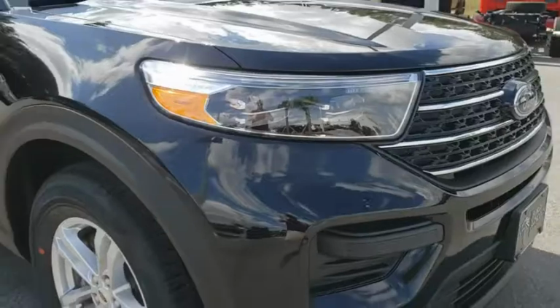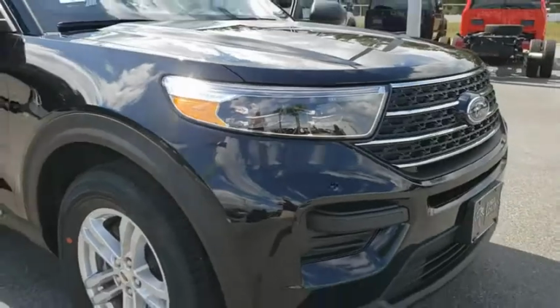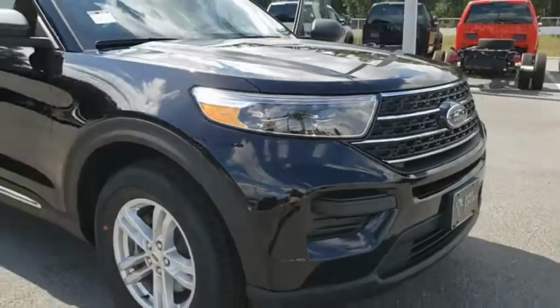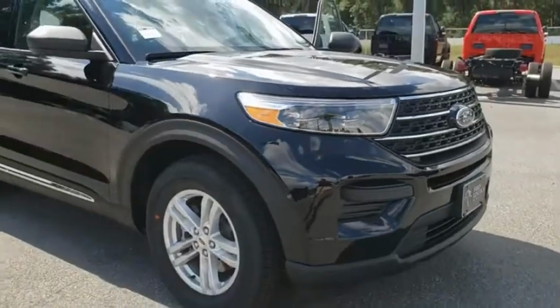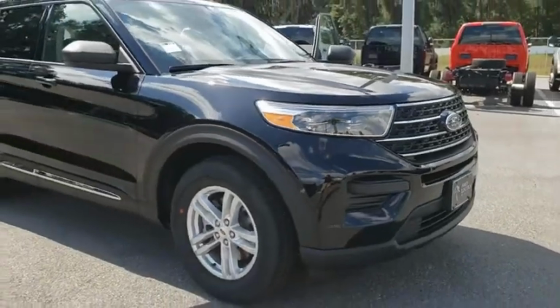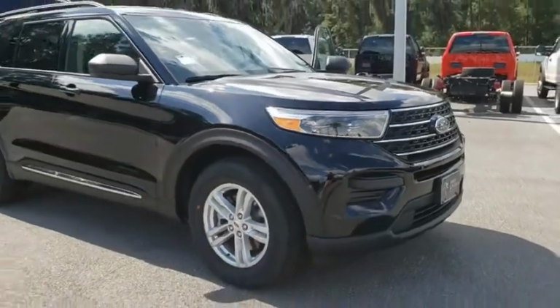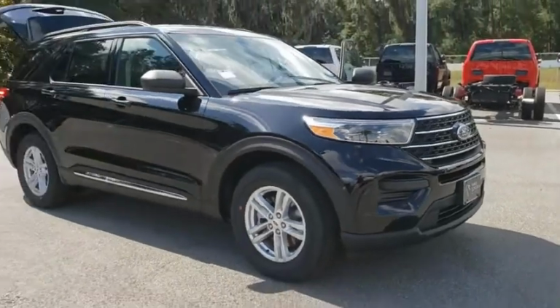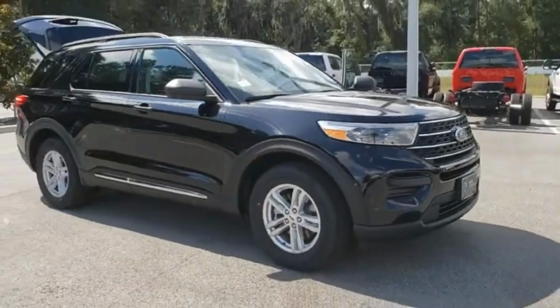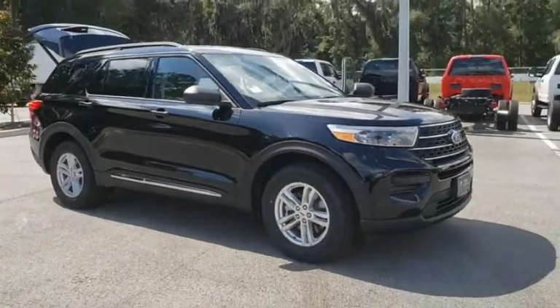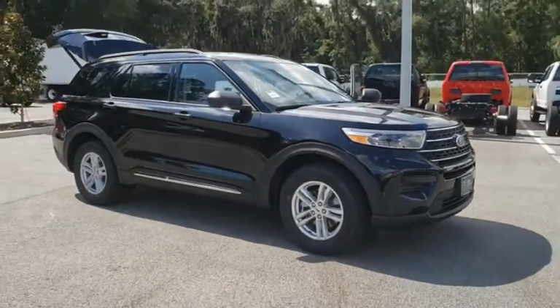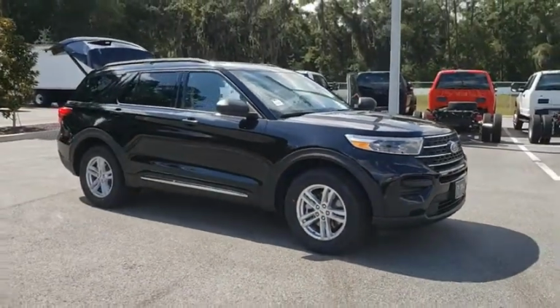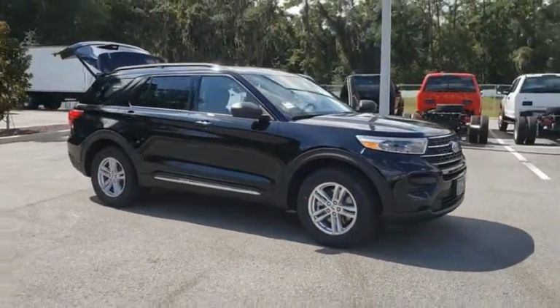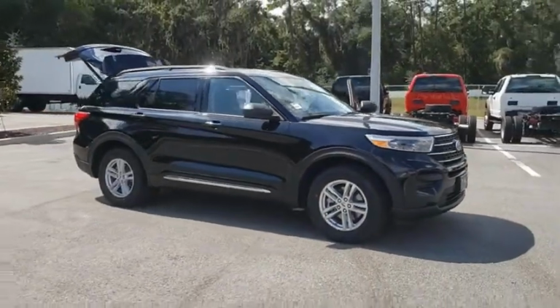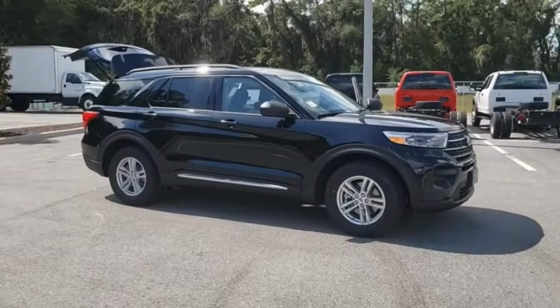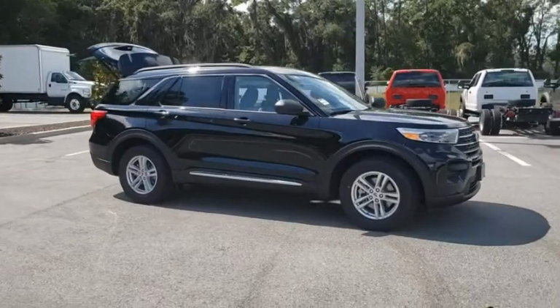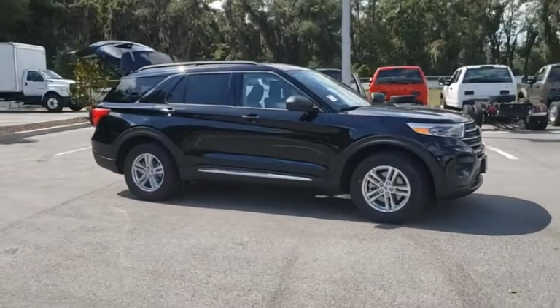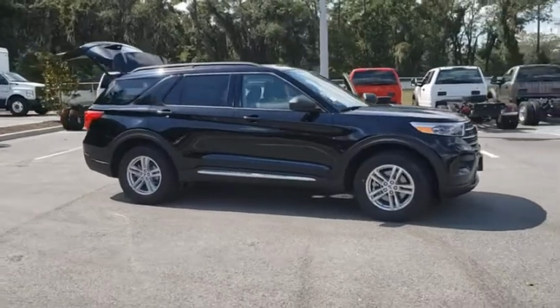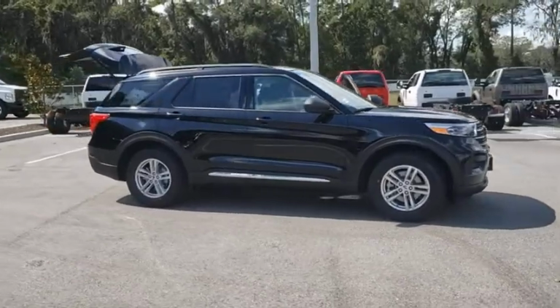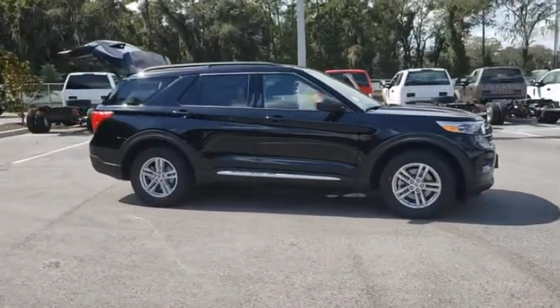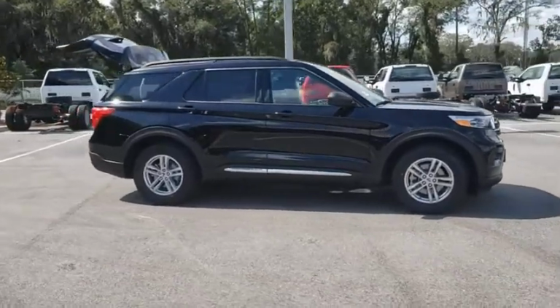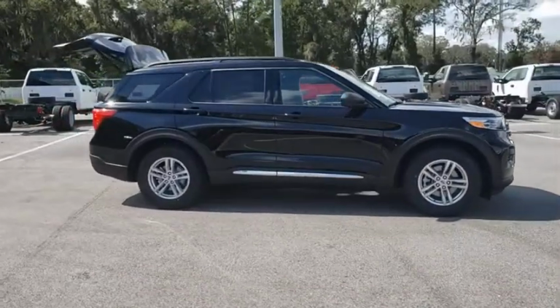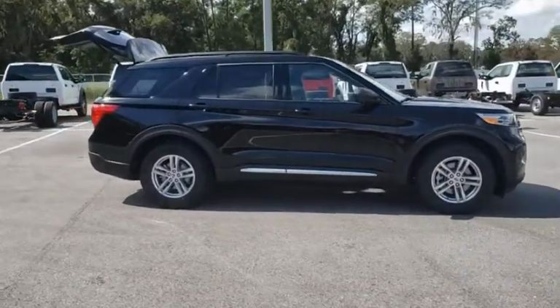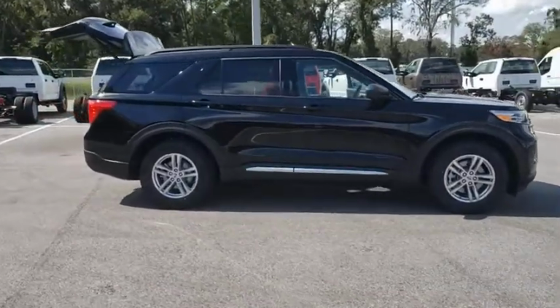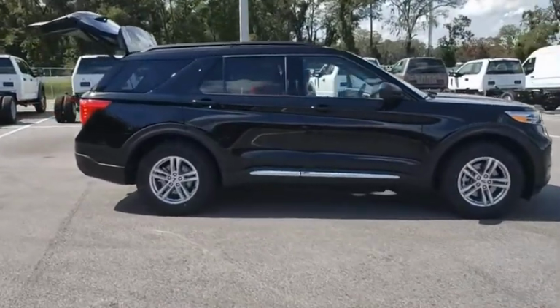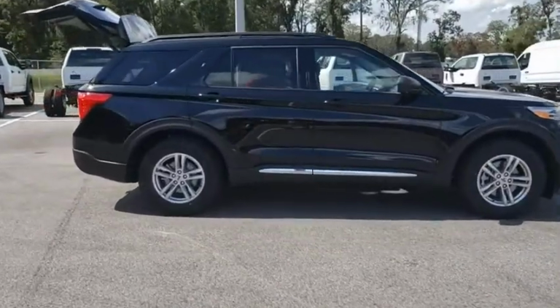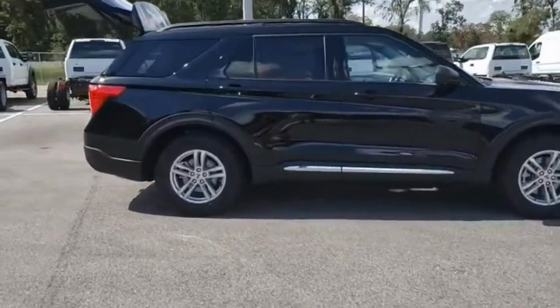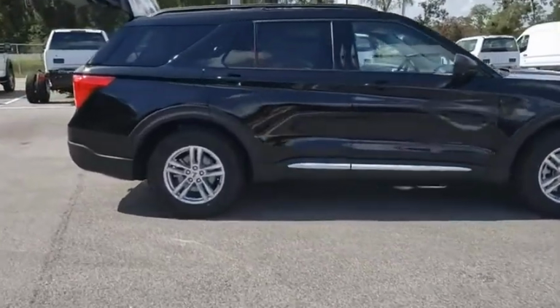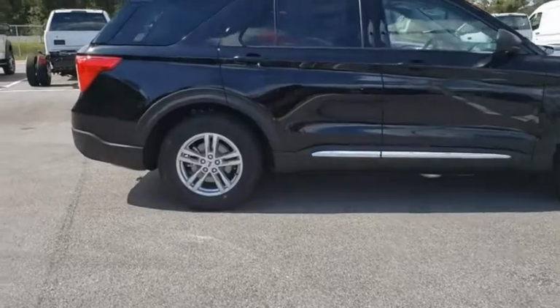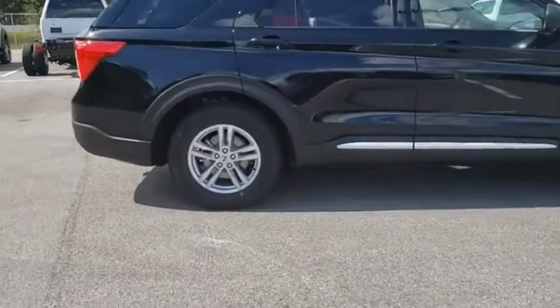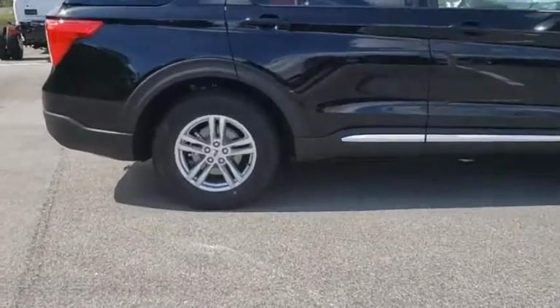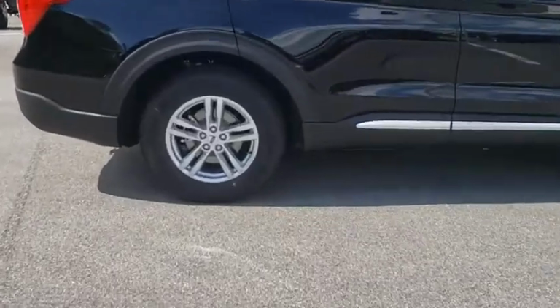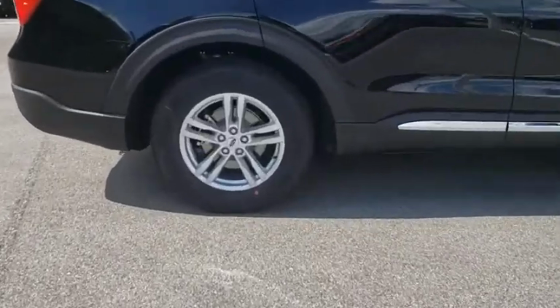Stop by and take a look at the 2020 Ford Explorer. You've got a lot of capabilities to call on in a Ford Explorer. Don't underestimate your choices. Here are some of this vehicle's great options.